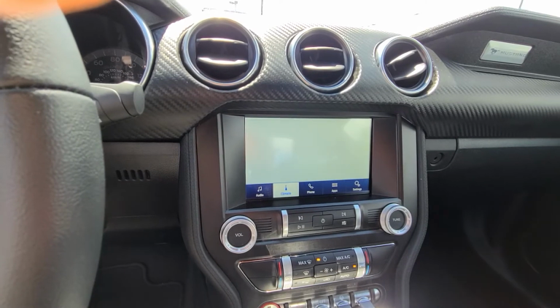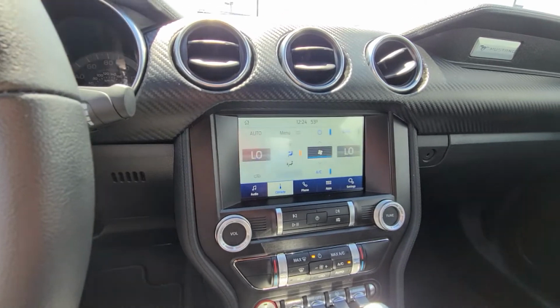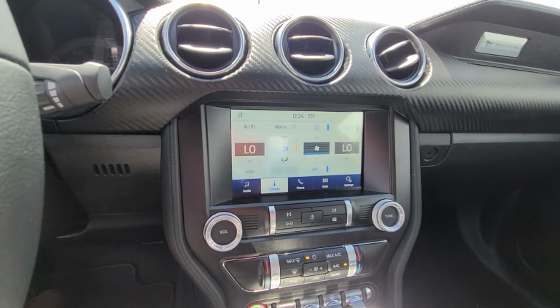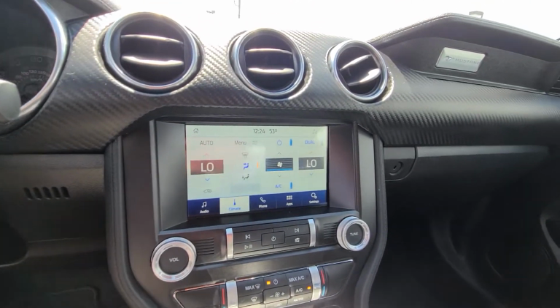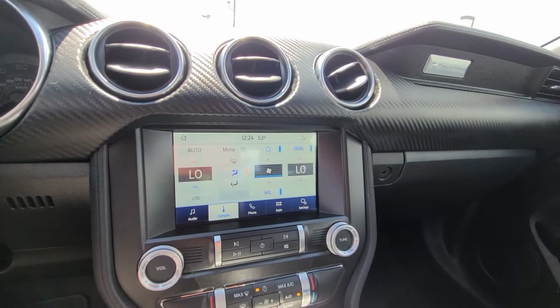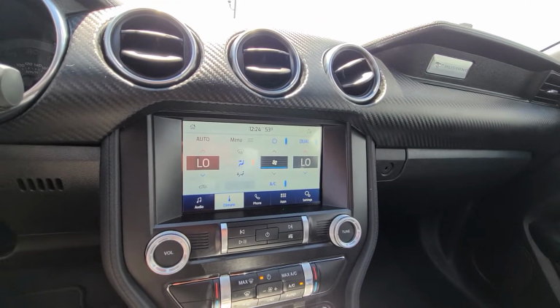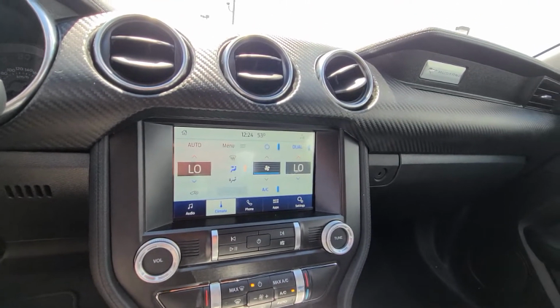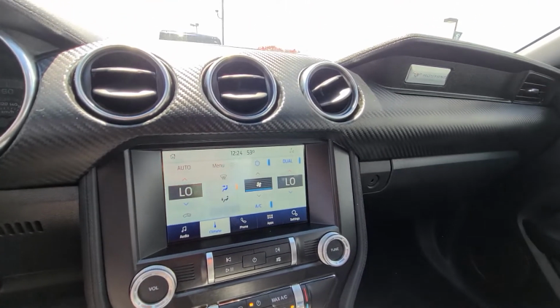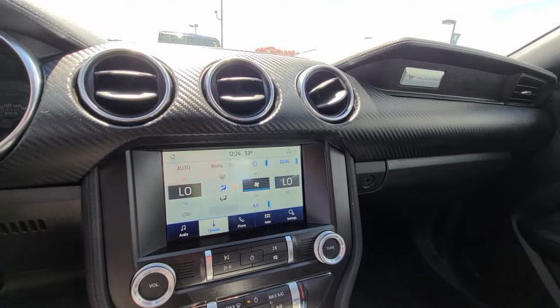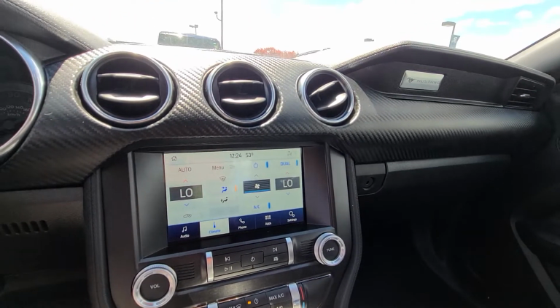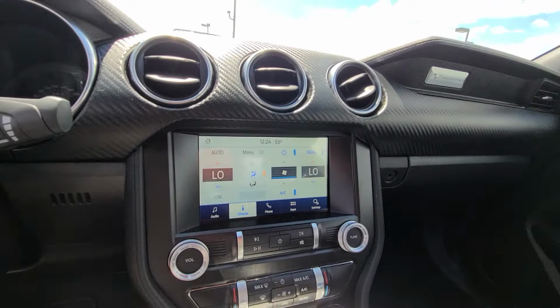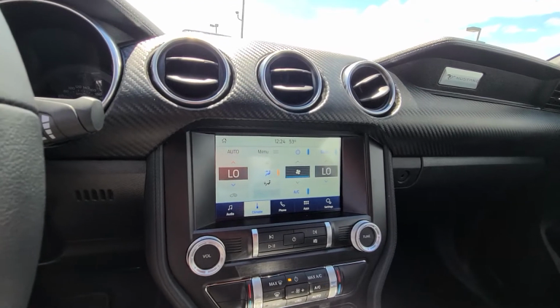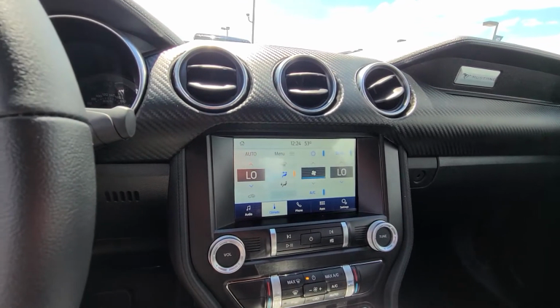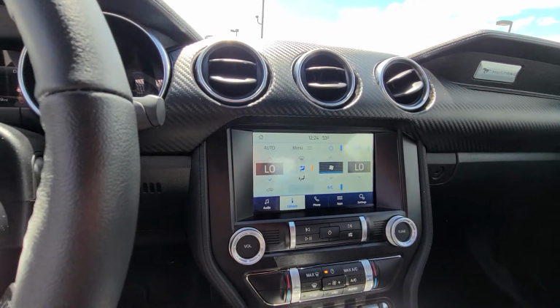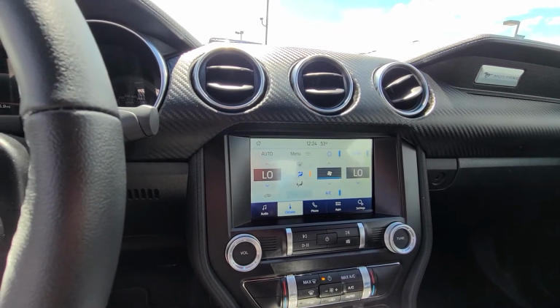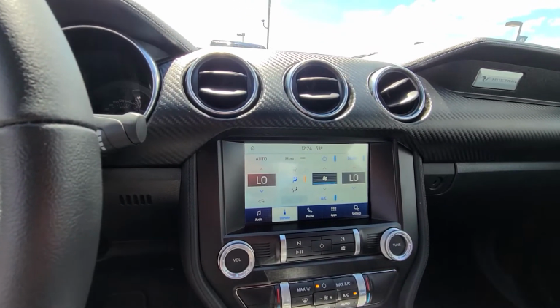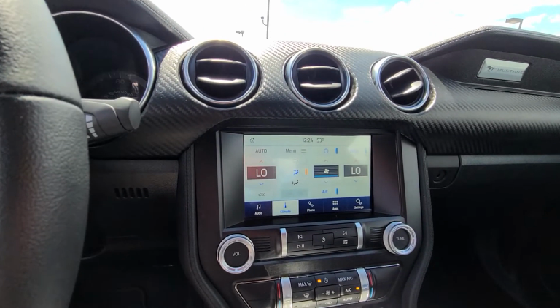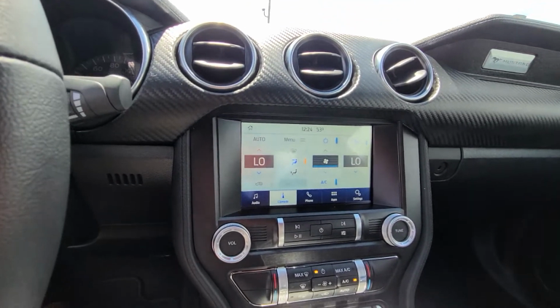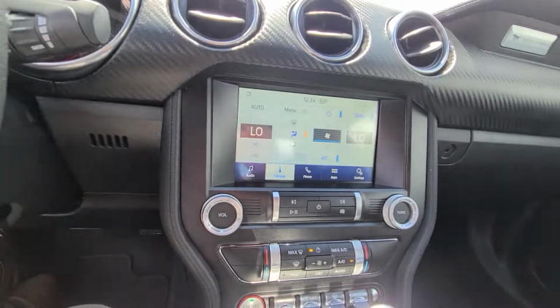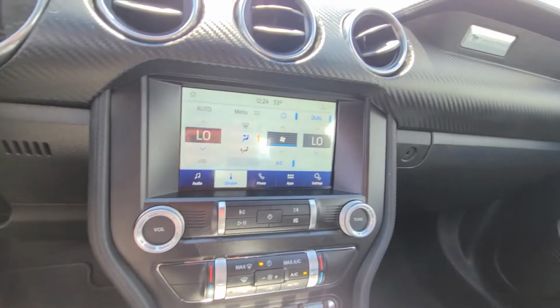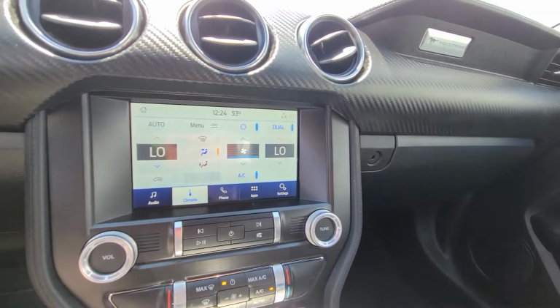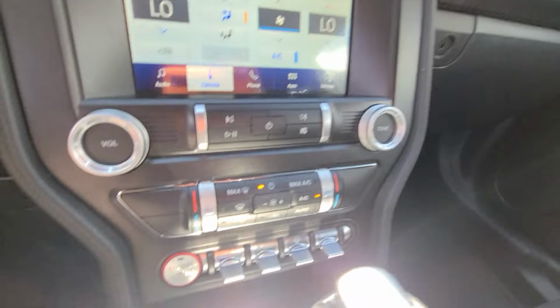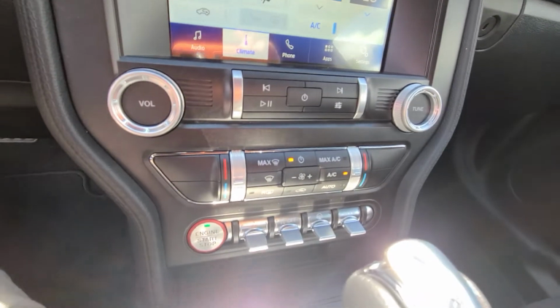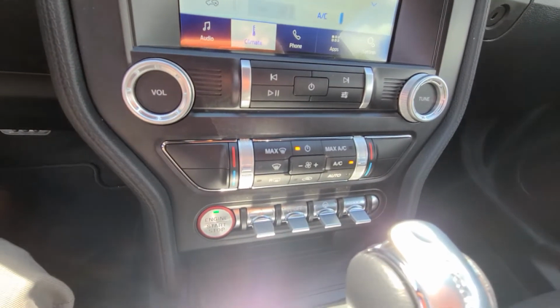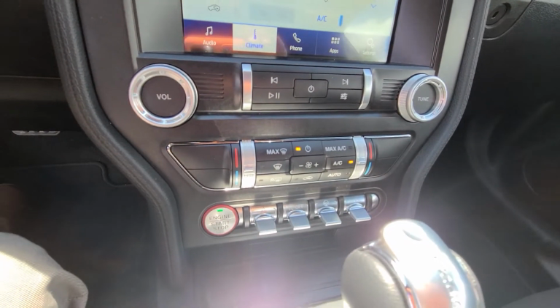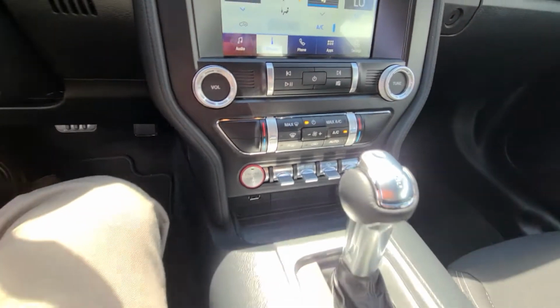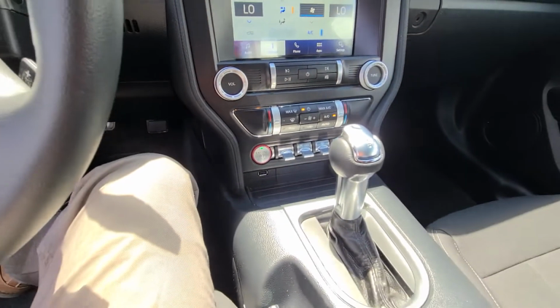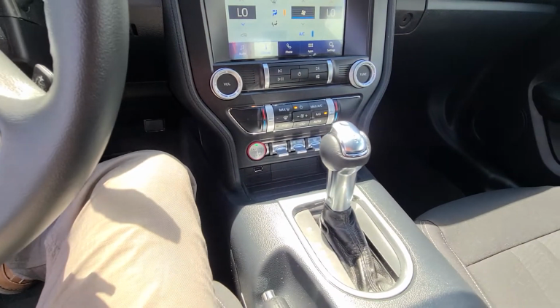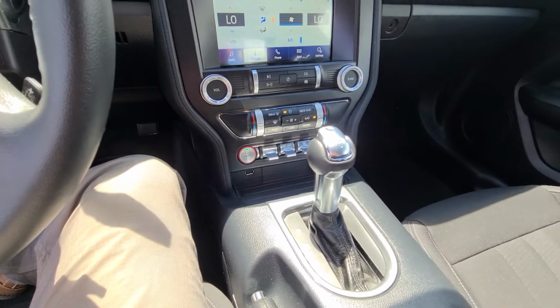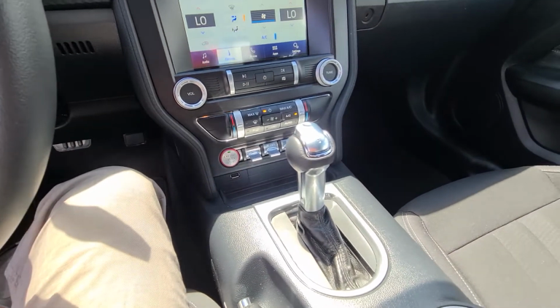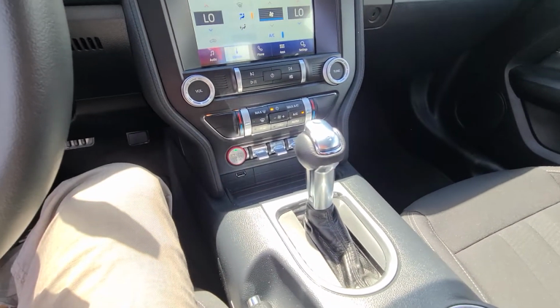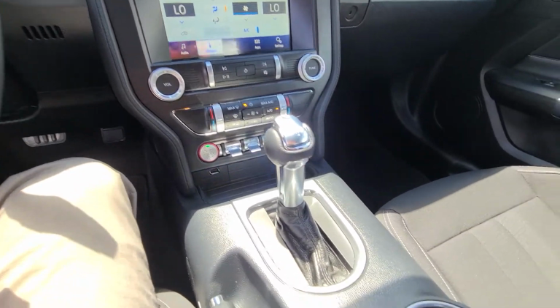It's got the SYNC 3 with wireless Android Auto and Apple CarPlay. I love the different toggle switches down there, plus the 10-speed automatic transmission, which I think is awesome.